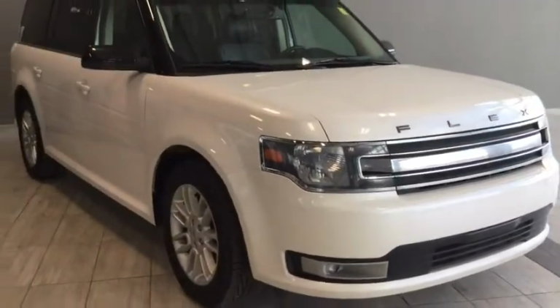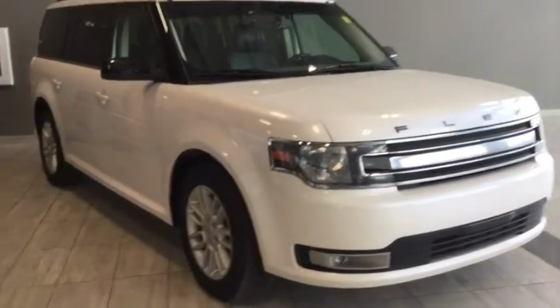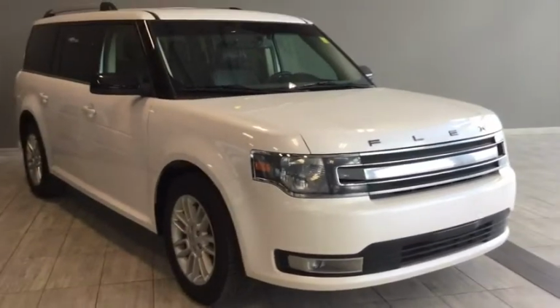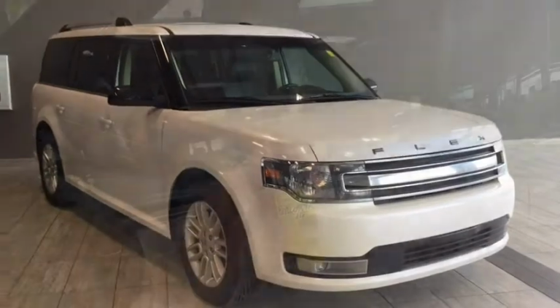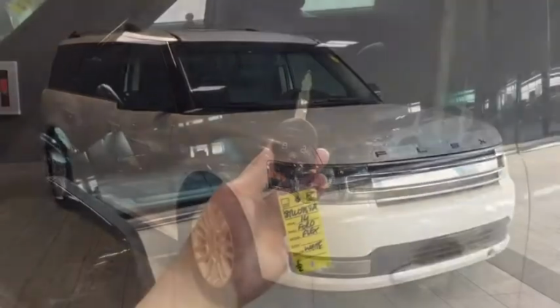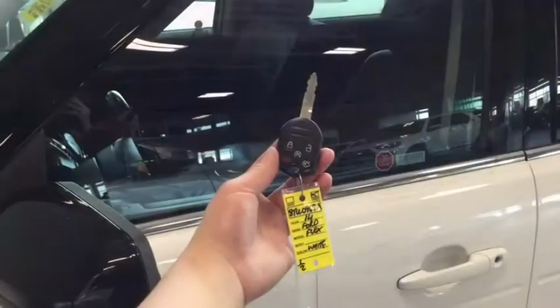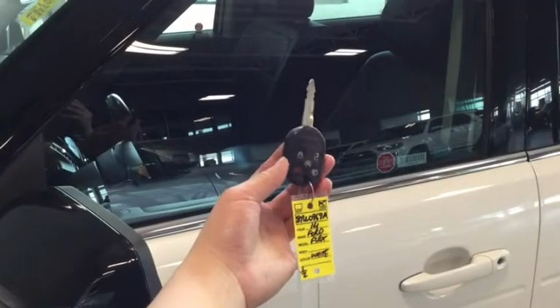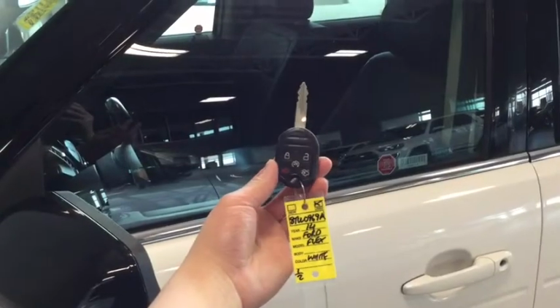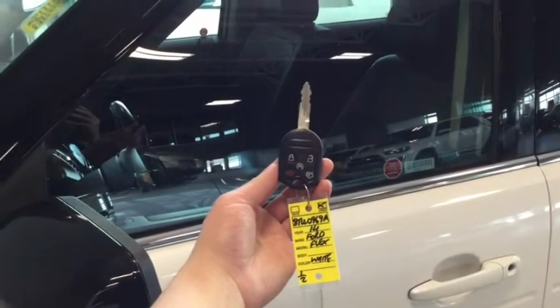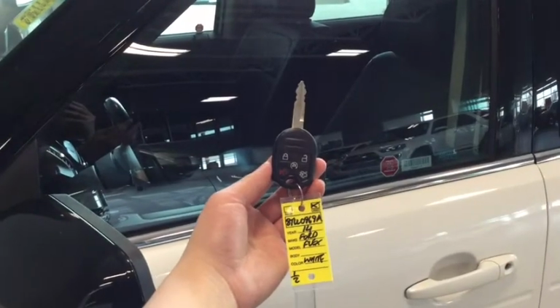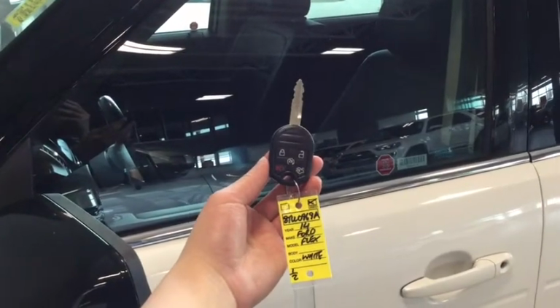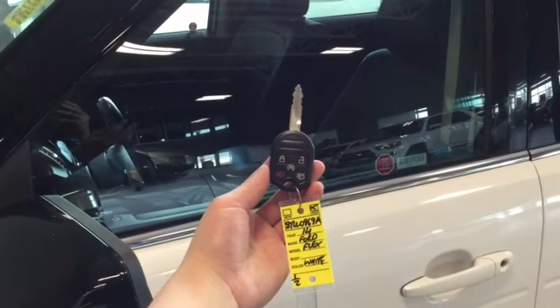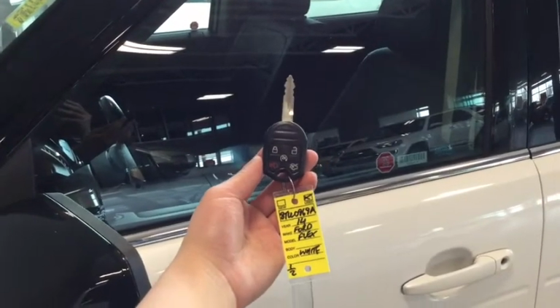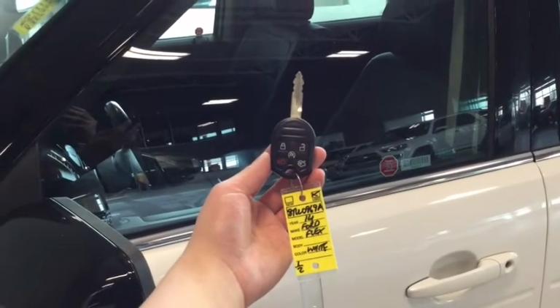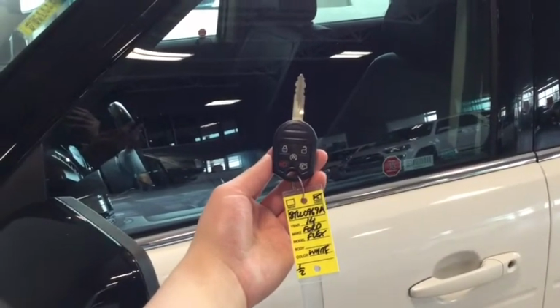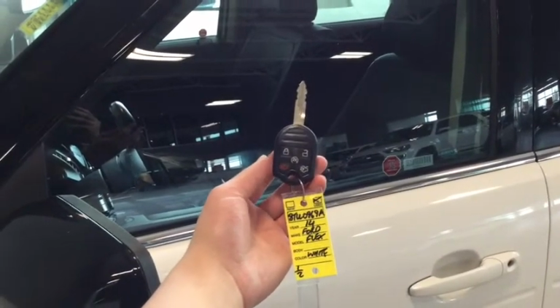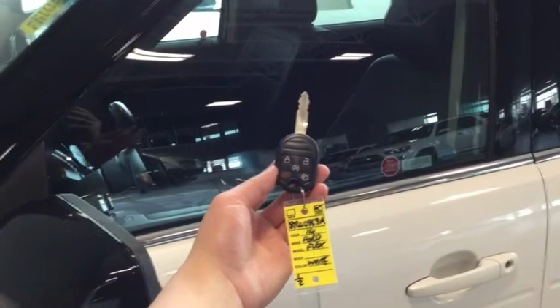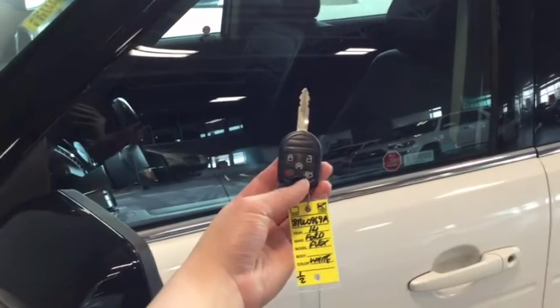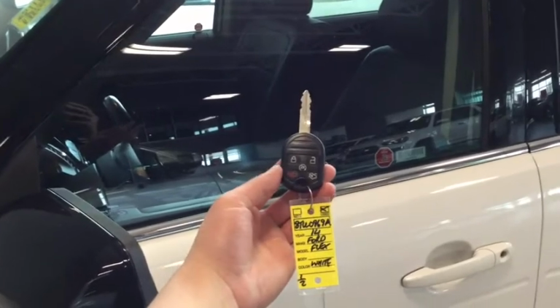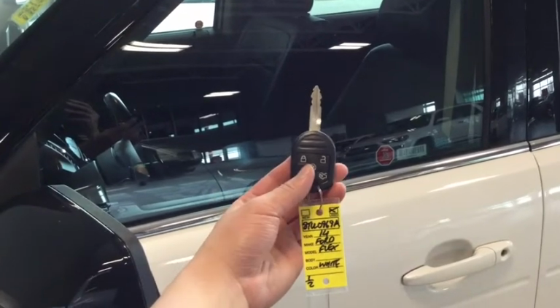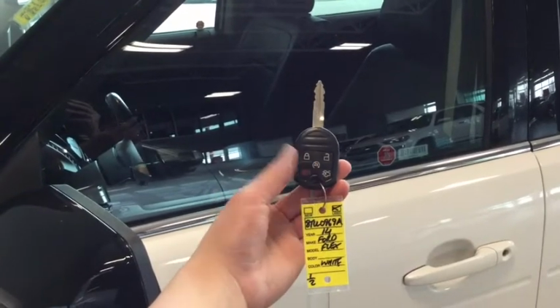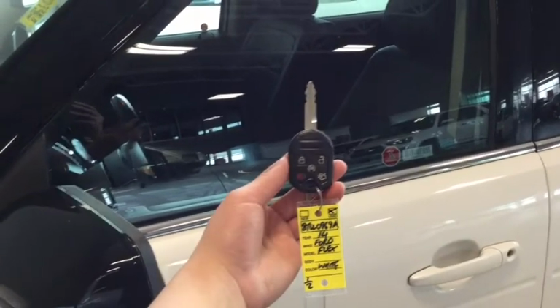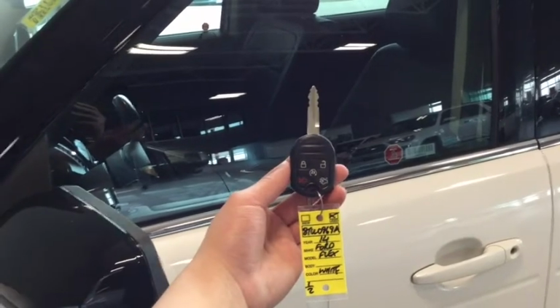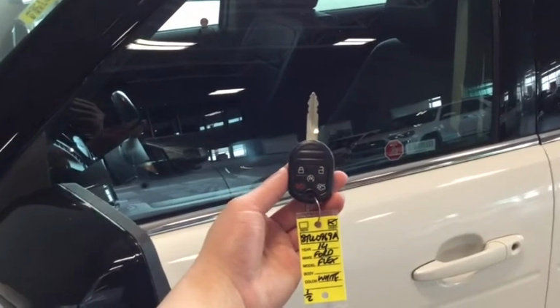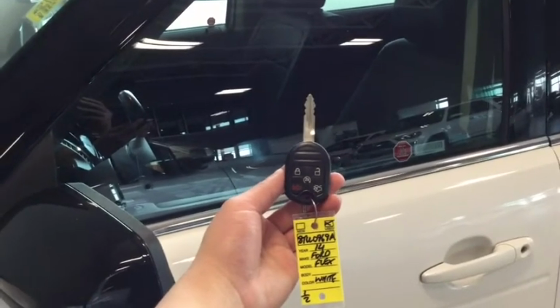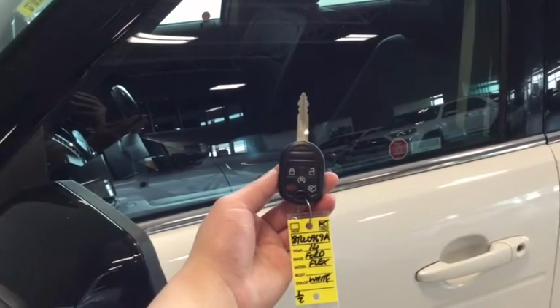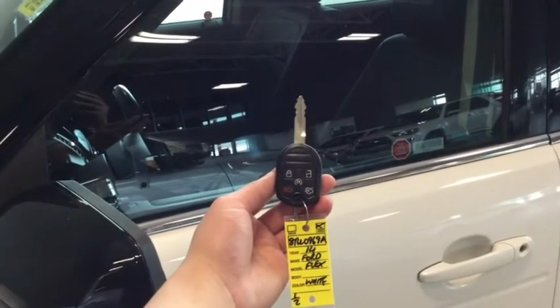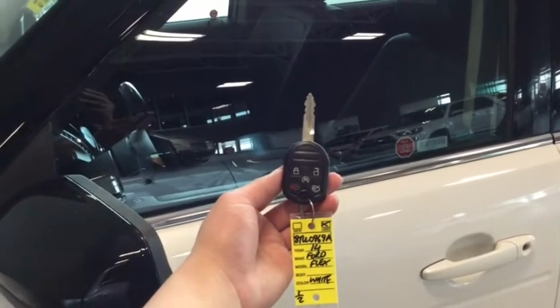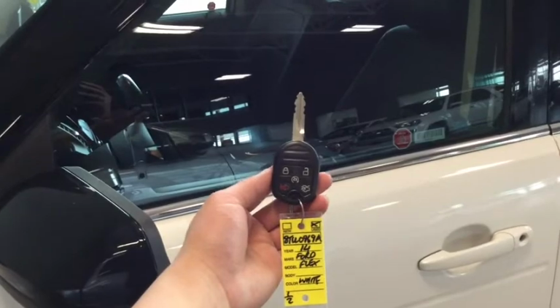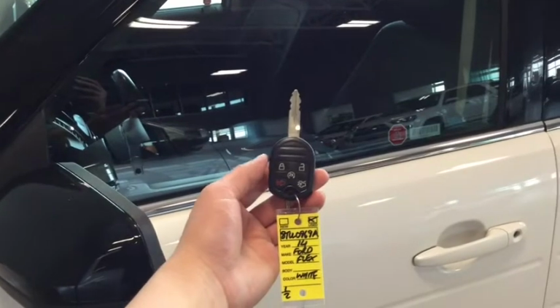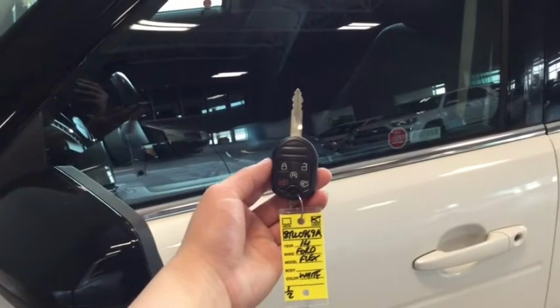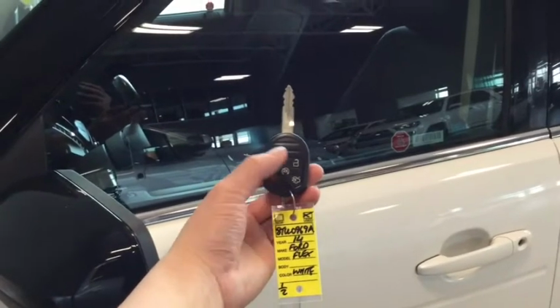Why don't we hop on inside and take a look at your interior features. Helping you into your Ford is your handy key fob. You have the lock, the unlock, your panic button, your power liftgate and your remote starter — definitely going to come in handy on those cold winter months.